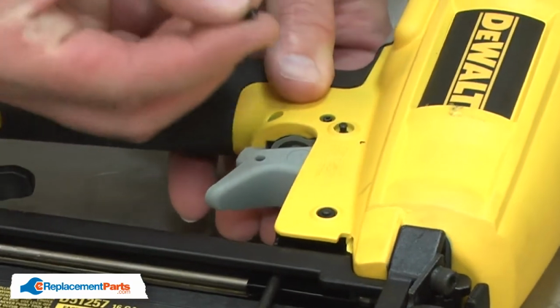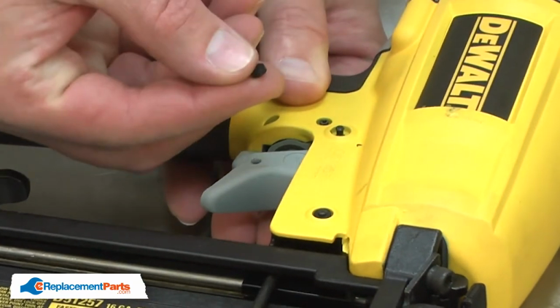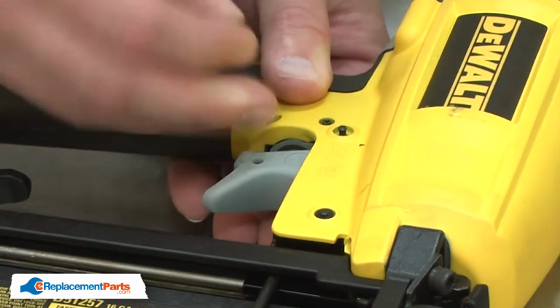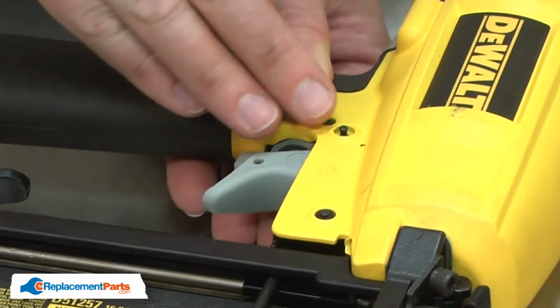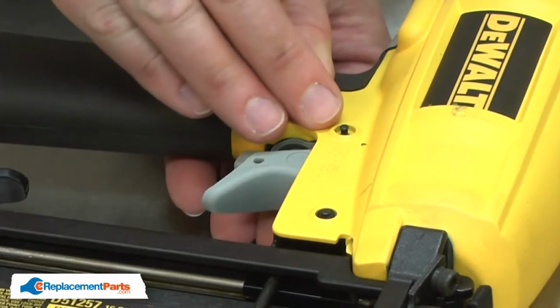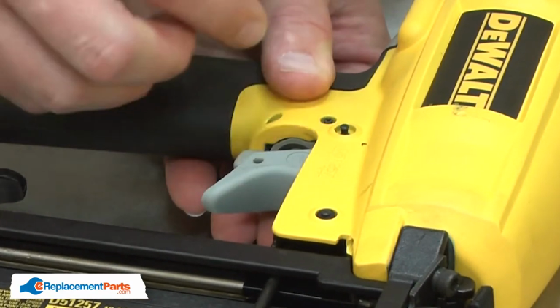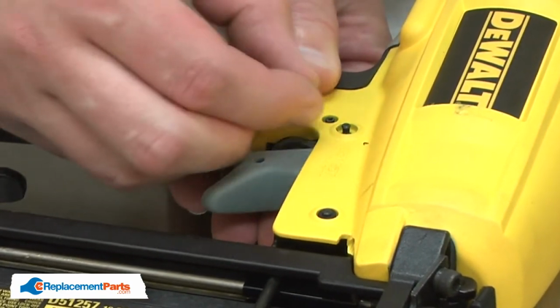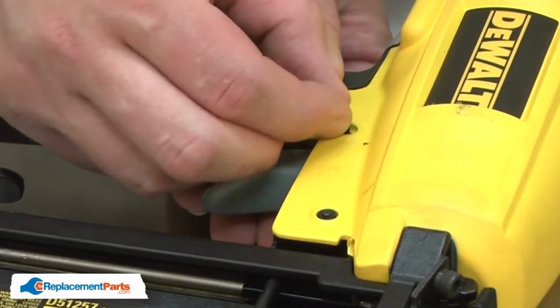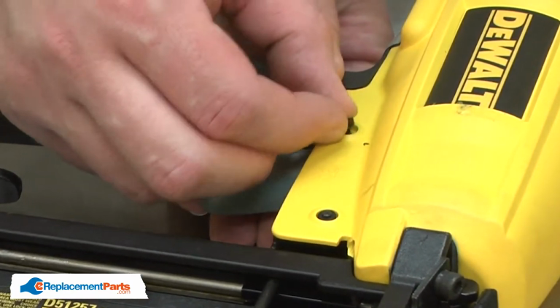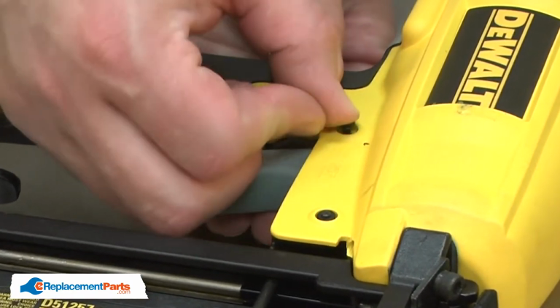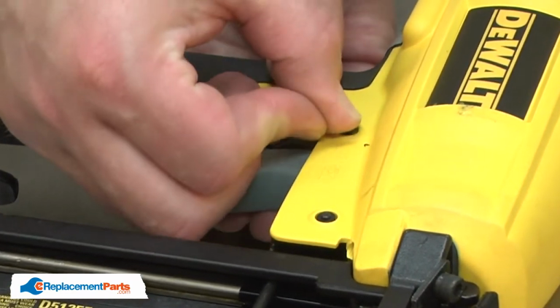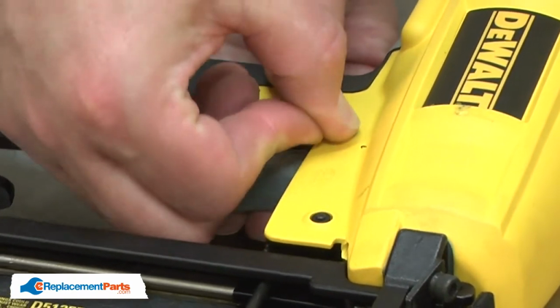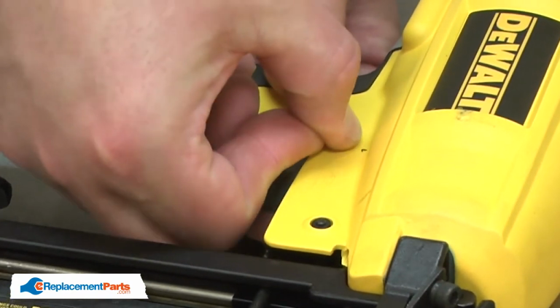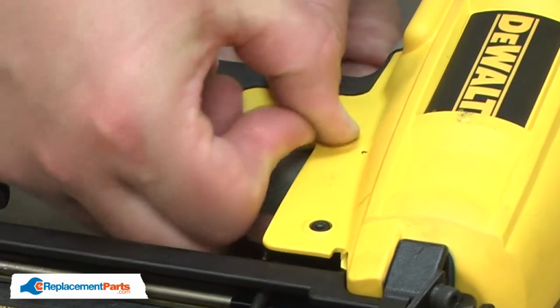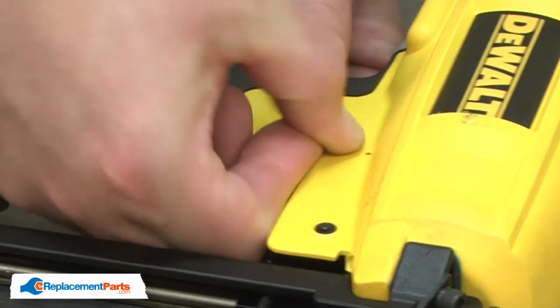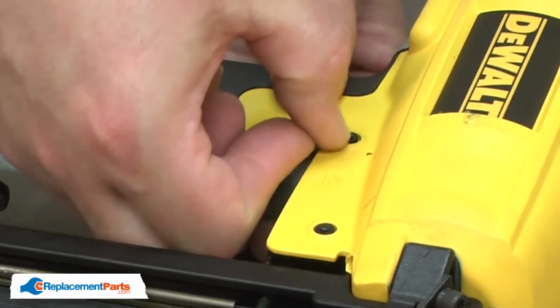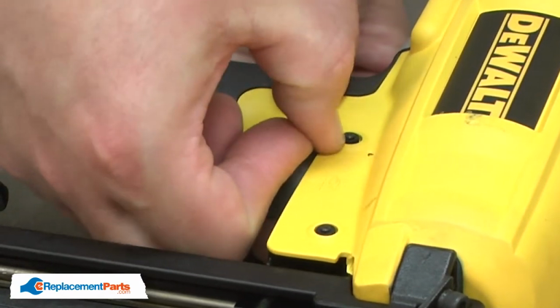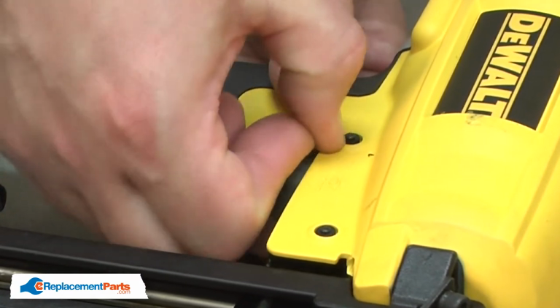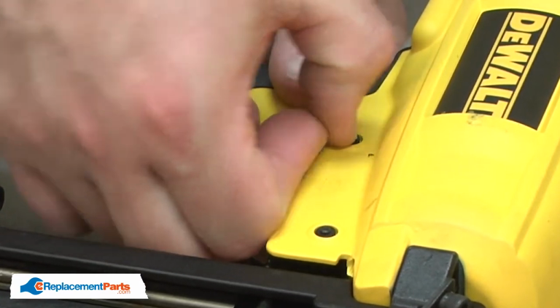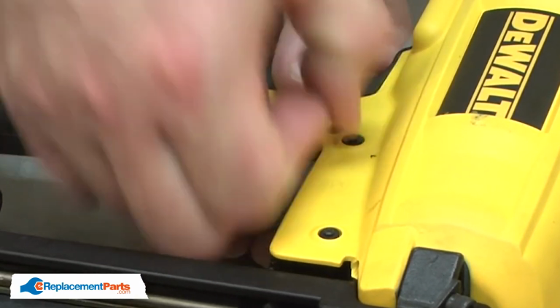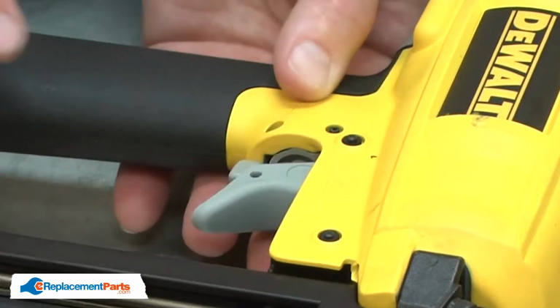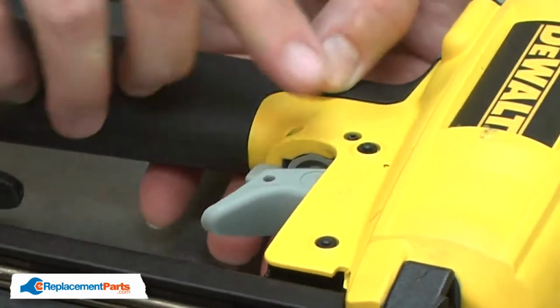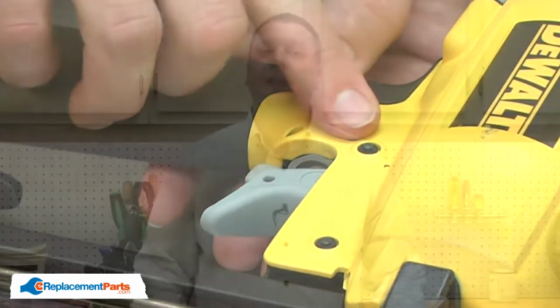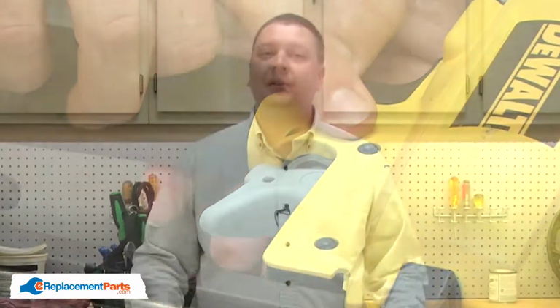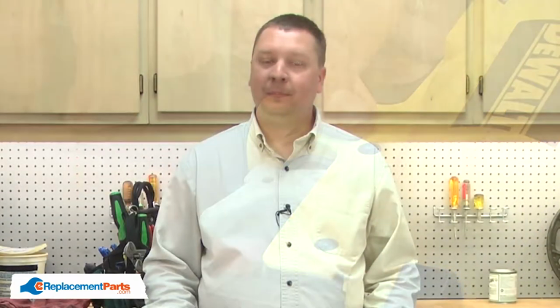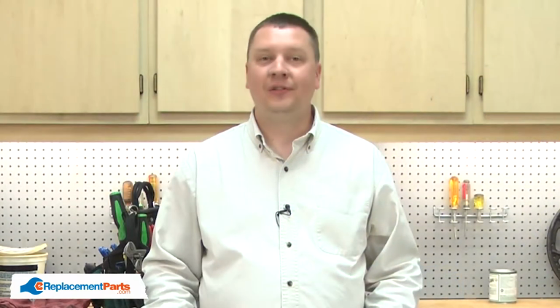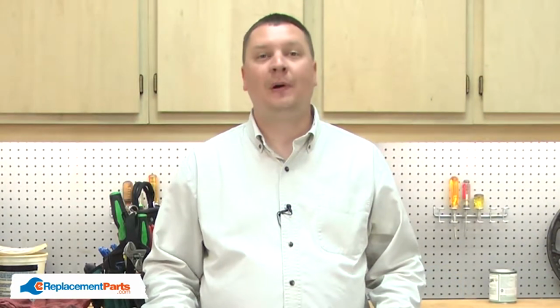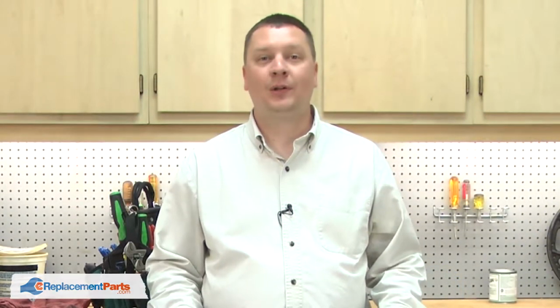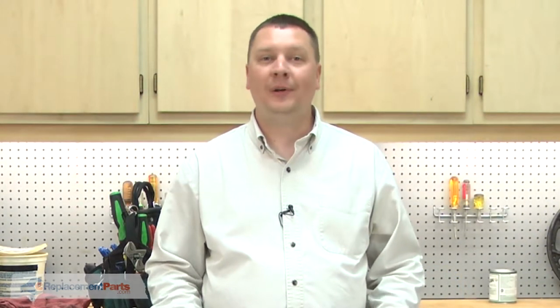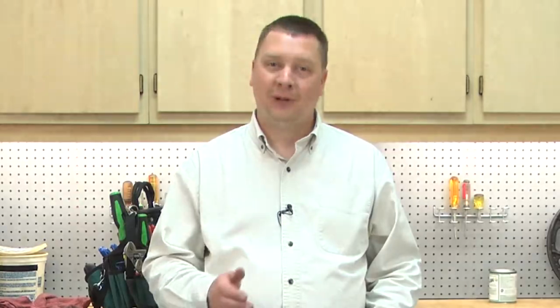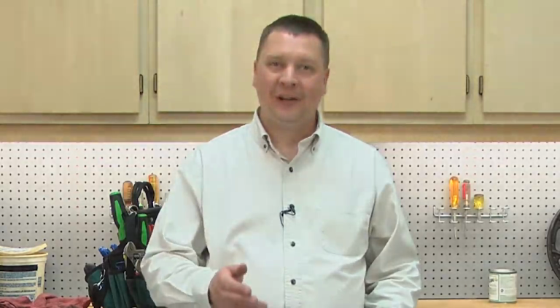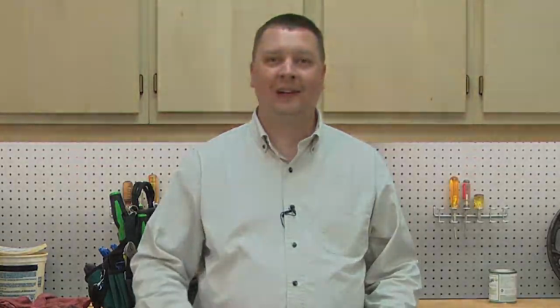To install it, I just push it on to the end of the pin. That's how simple it is to replace the grommet on your nail gun.